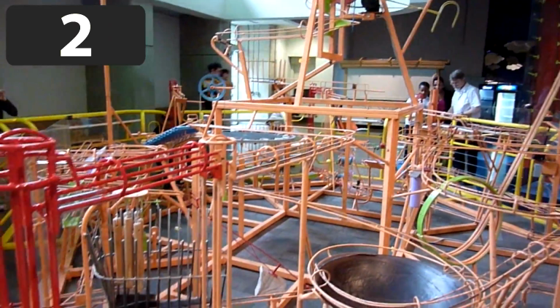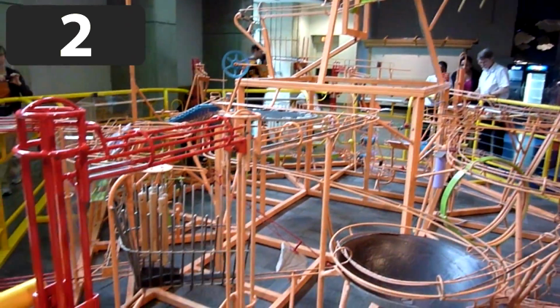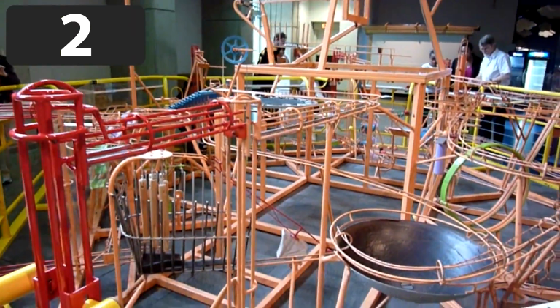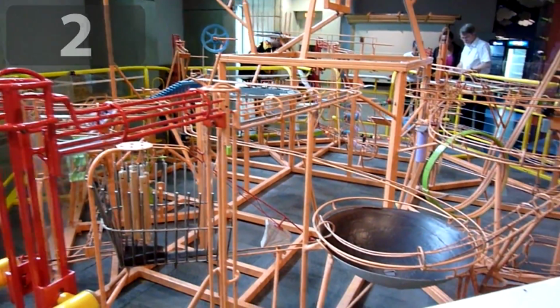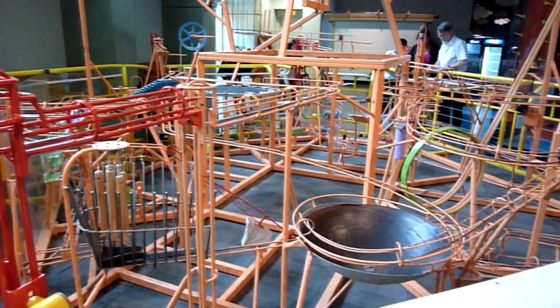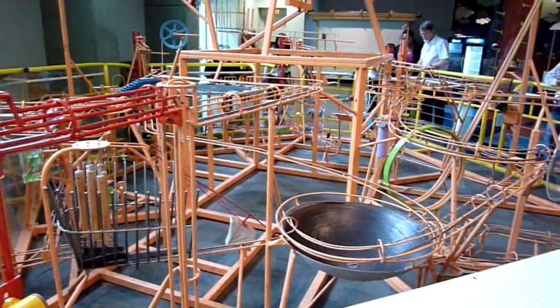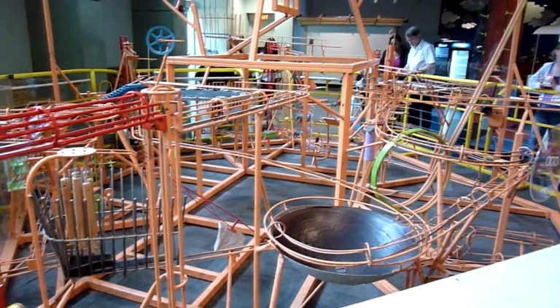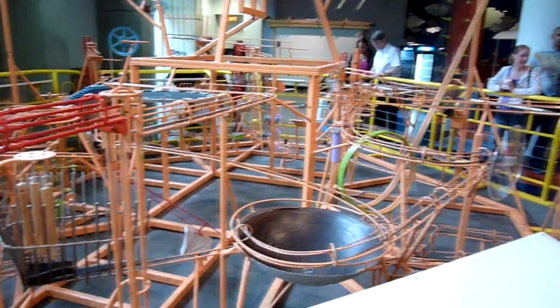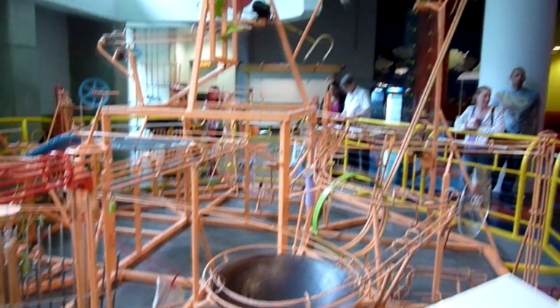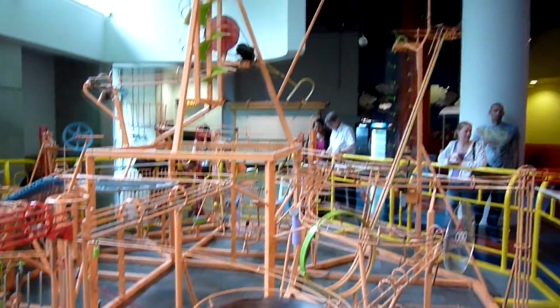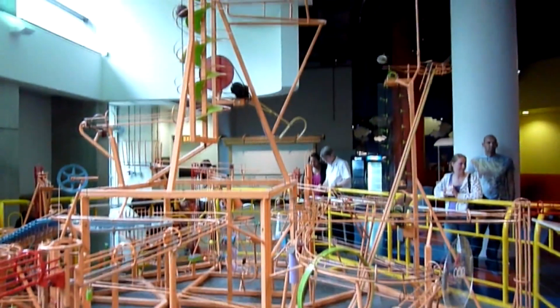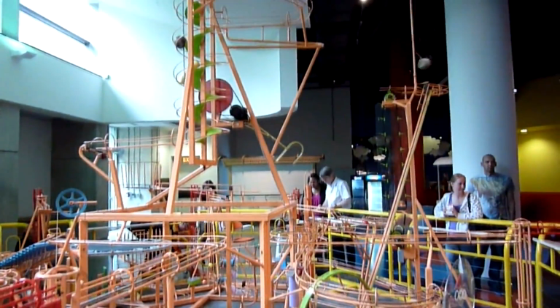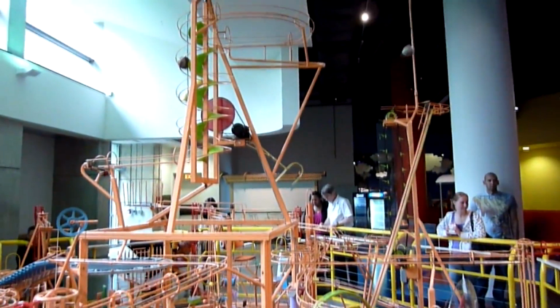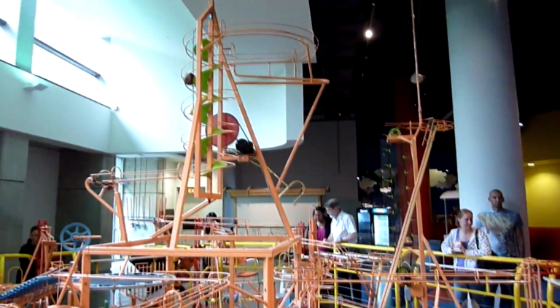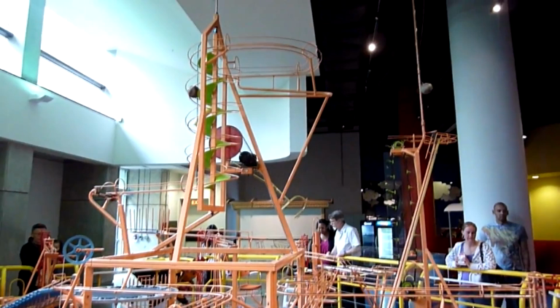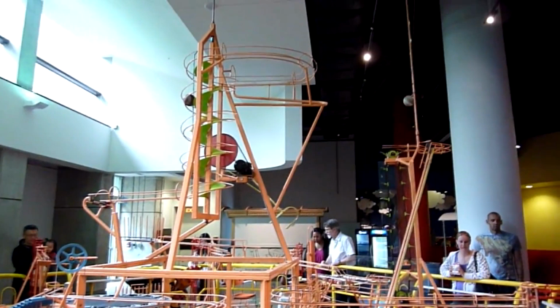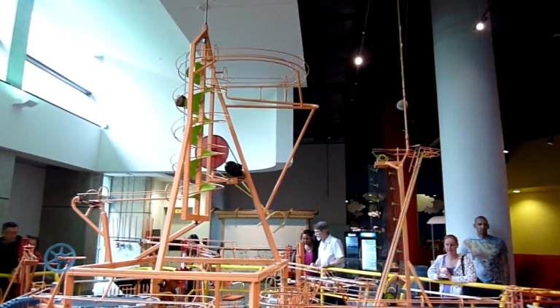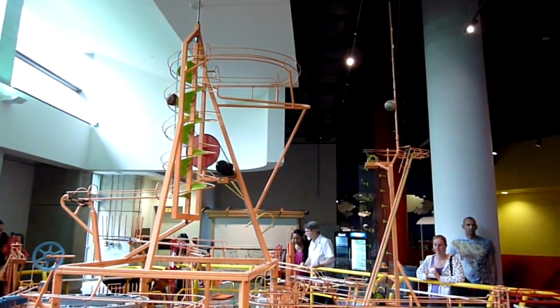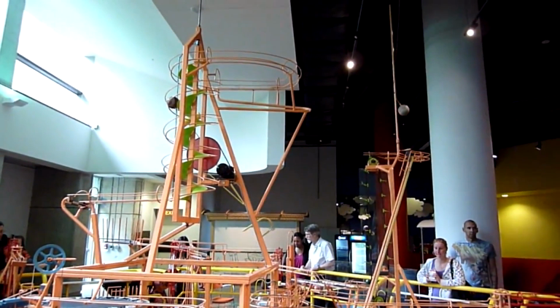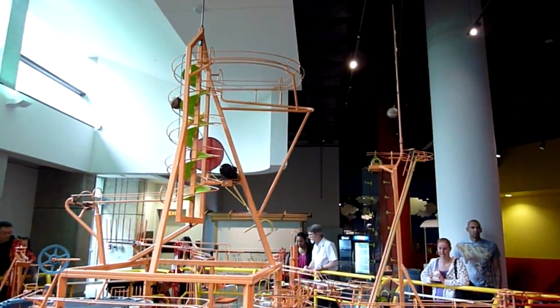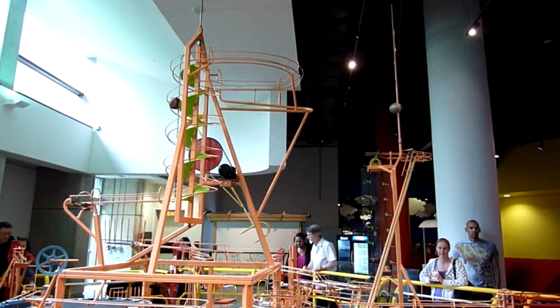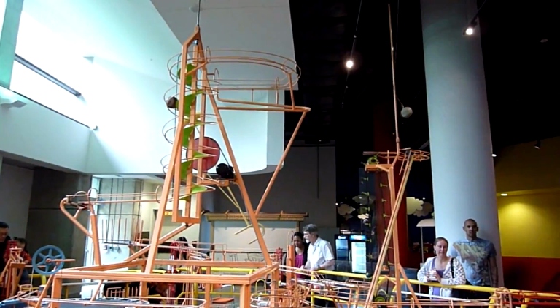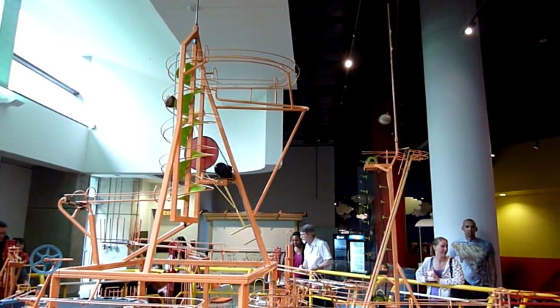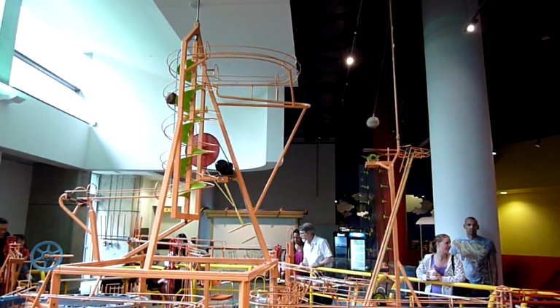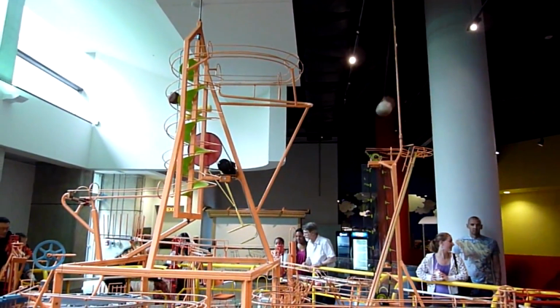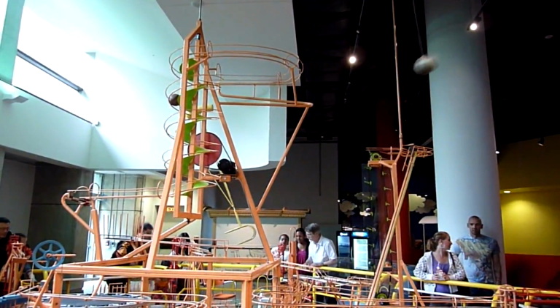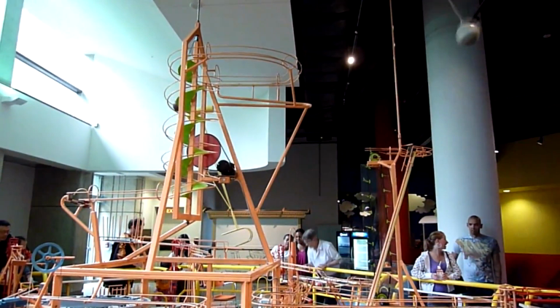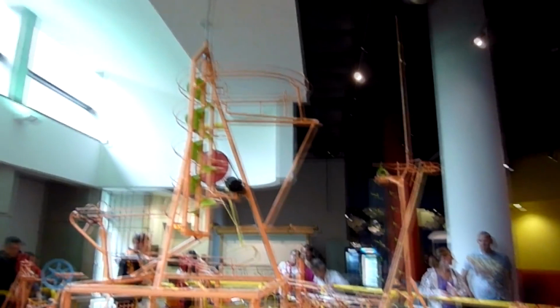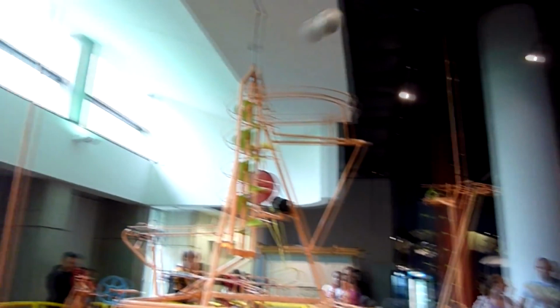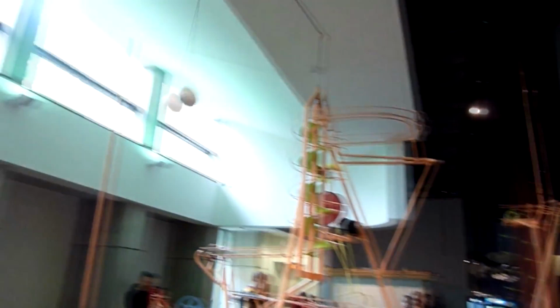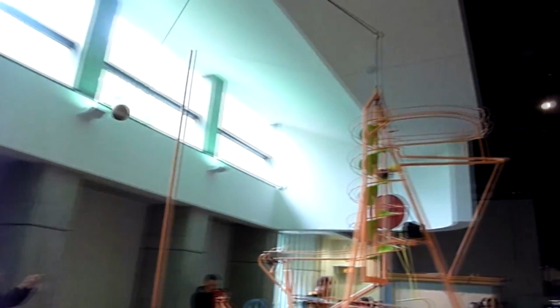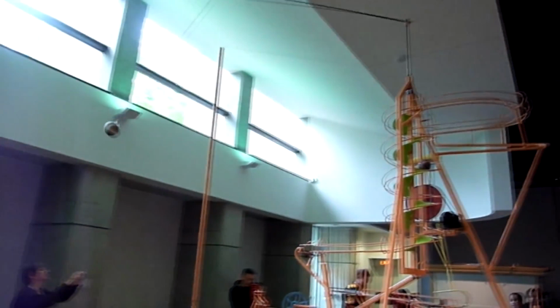Number two. This unusual-looking contraption is featured at the Ontario Science Centre in Toronto. Numerous balls travel around for an almost endless amount of time.